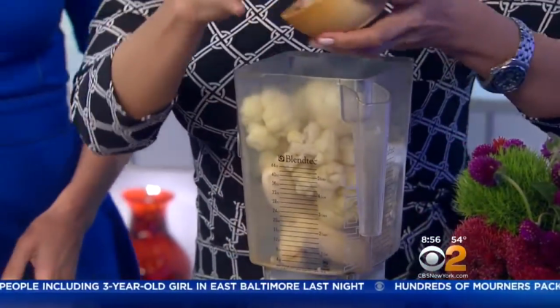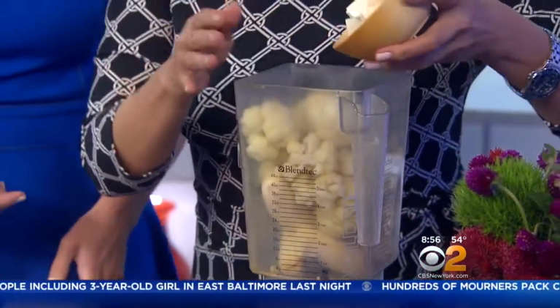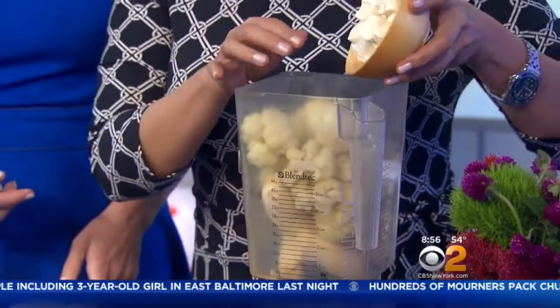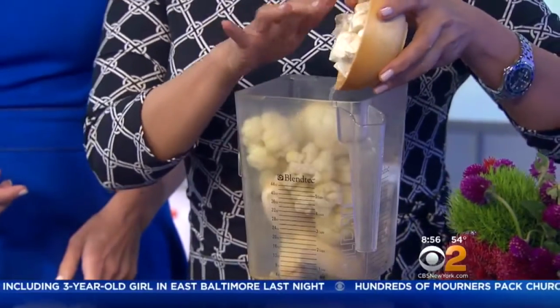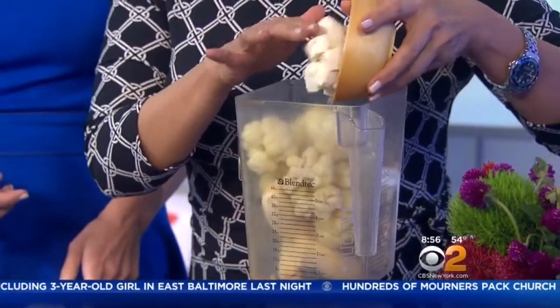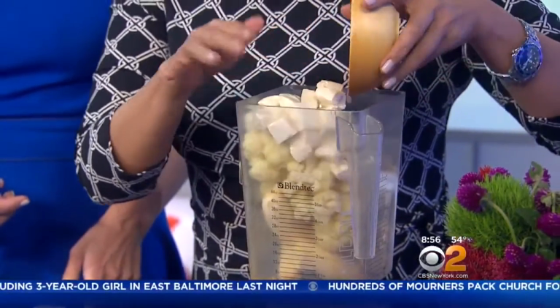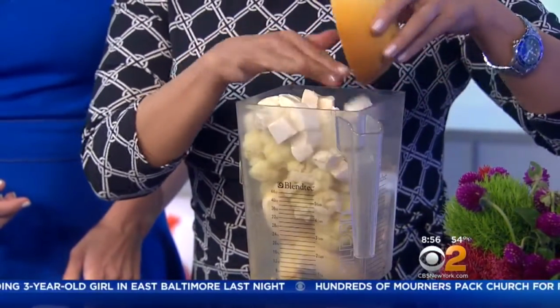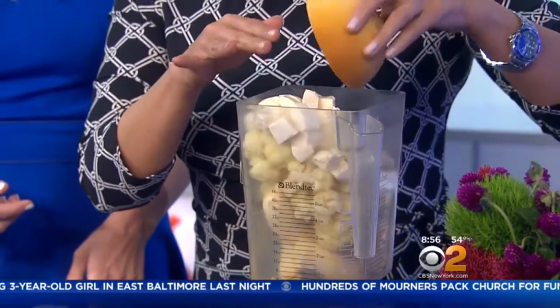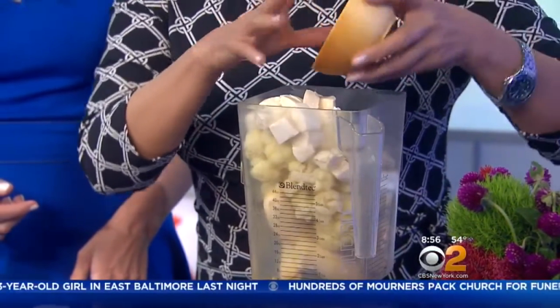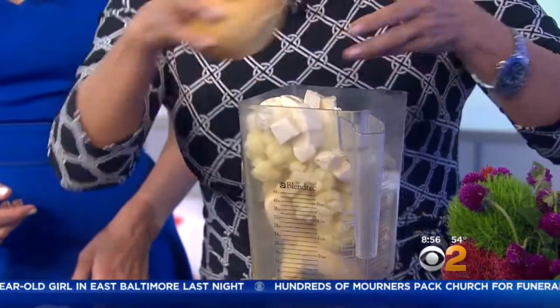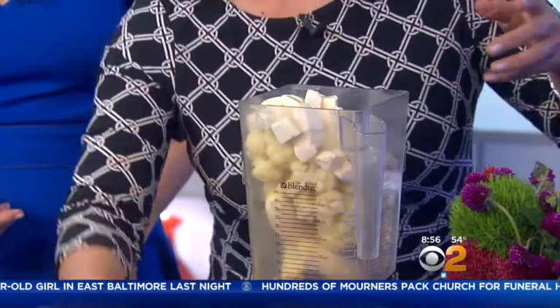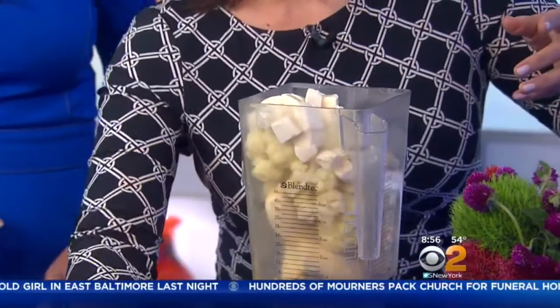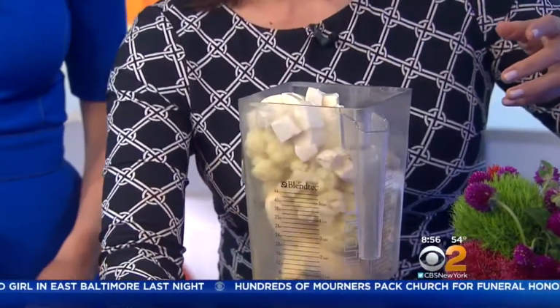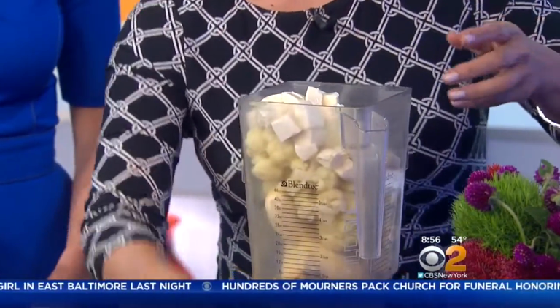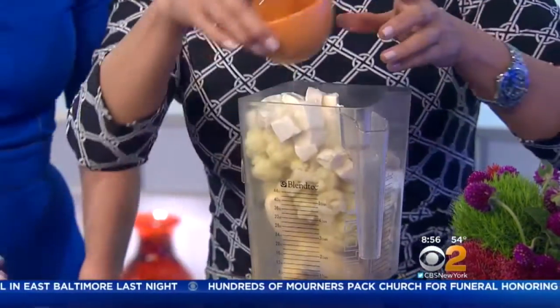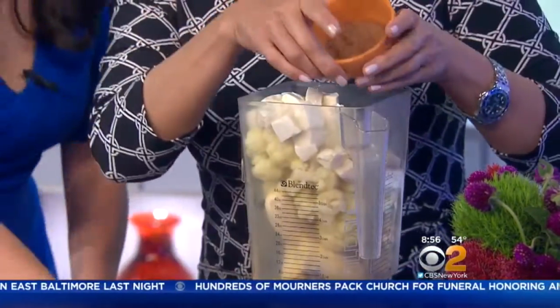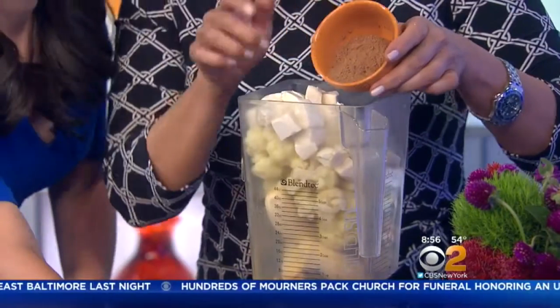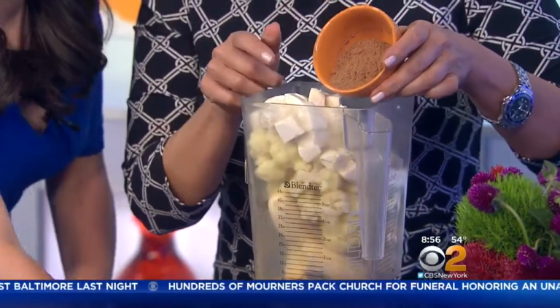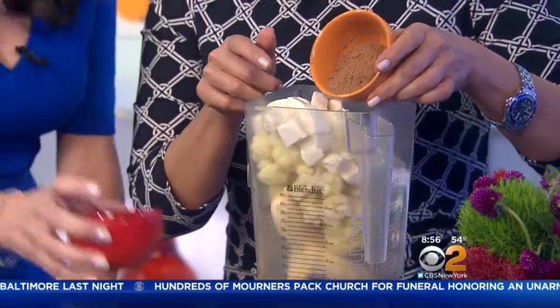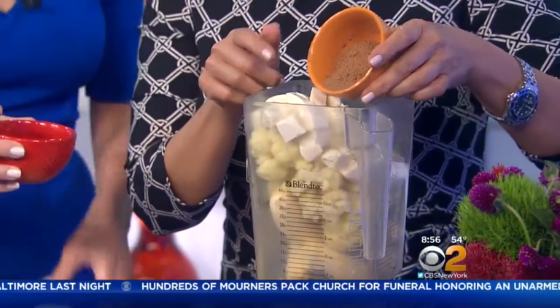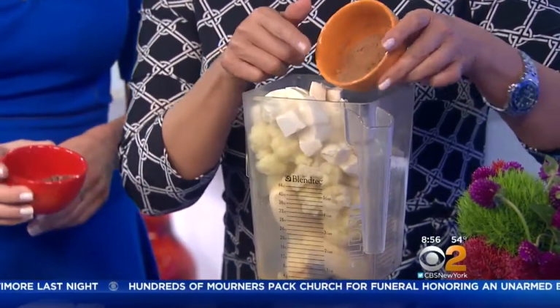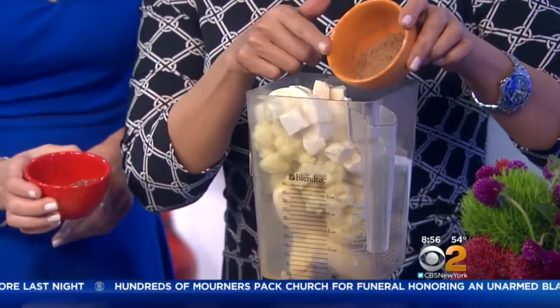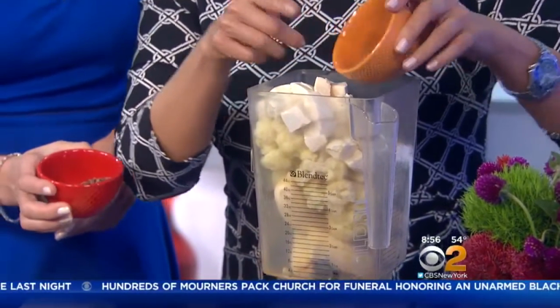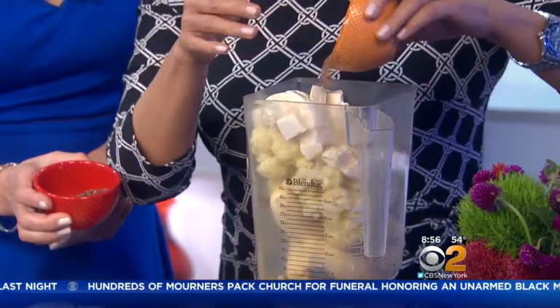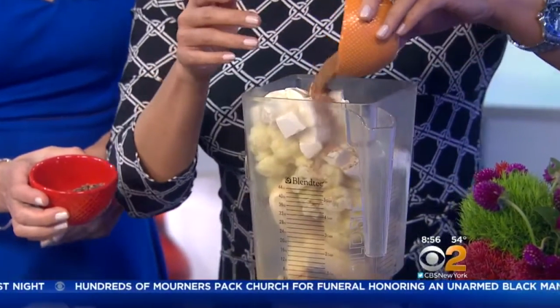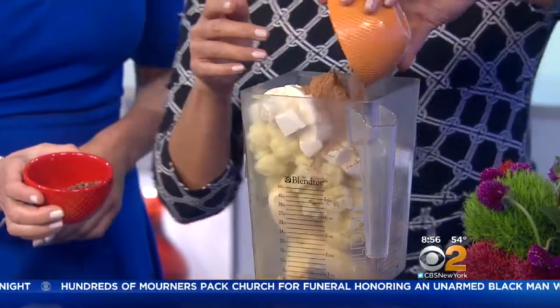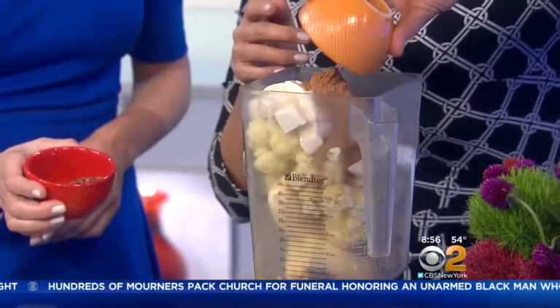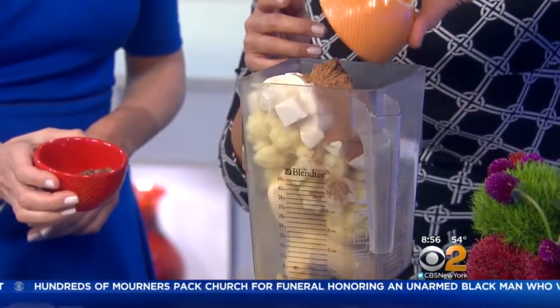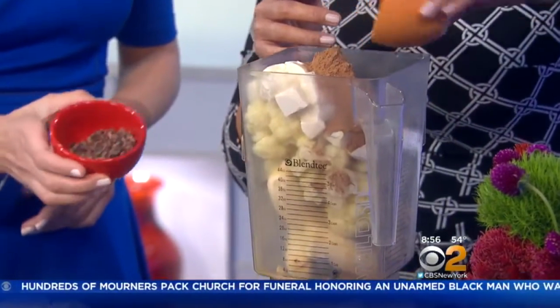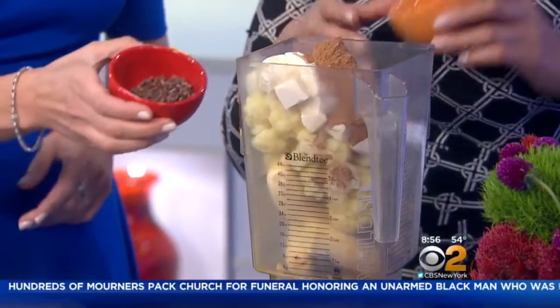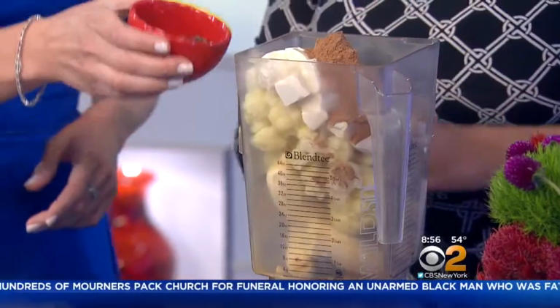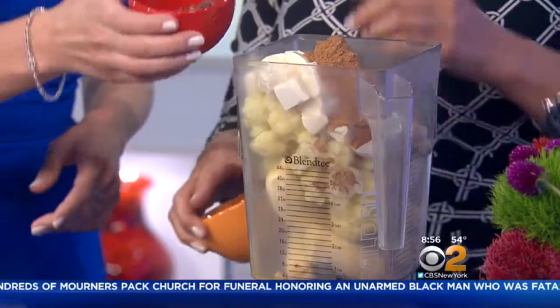This has tofu in it, which adds protein, calcium, and a really smooth texture. And that's cocoa powder — you can add as little or as much as you want.